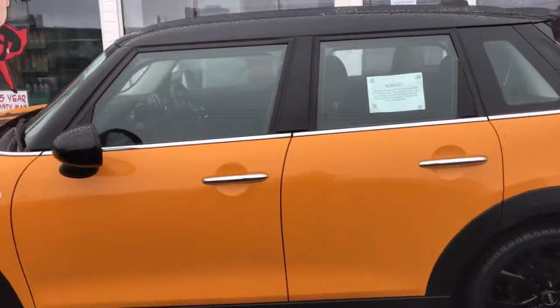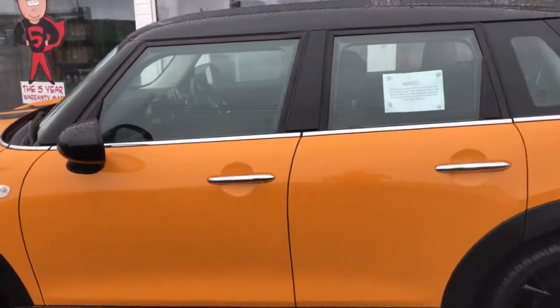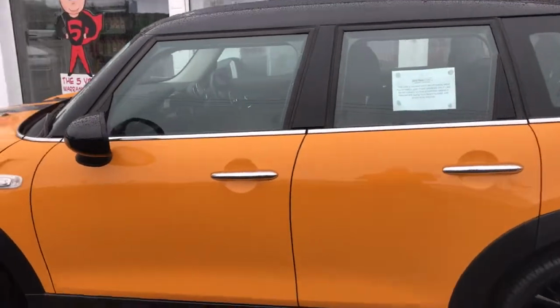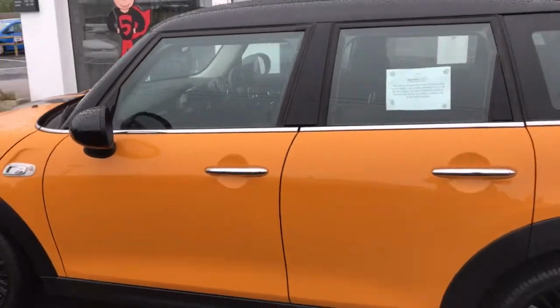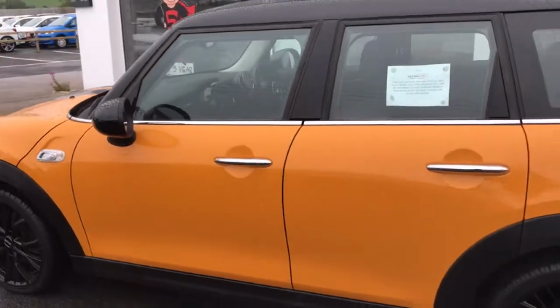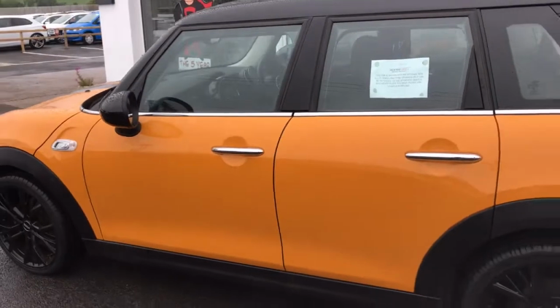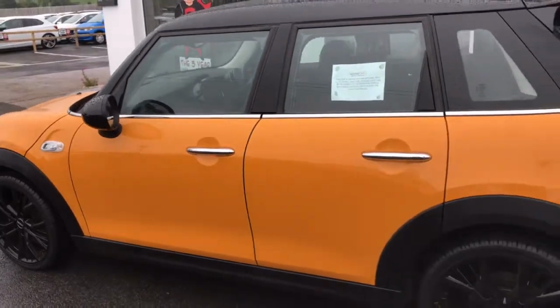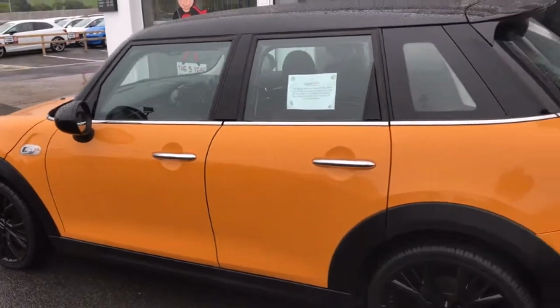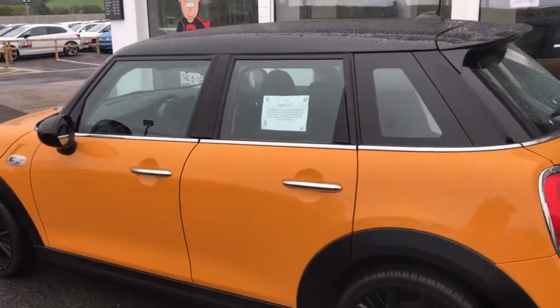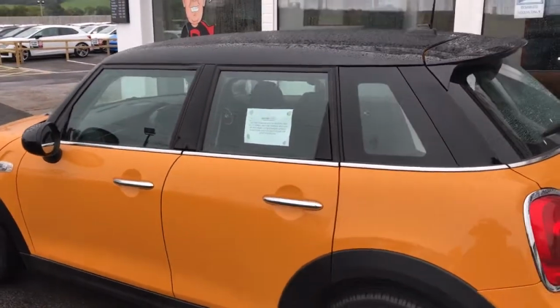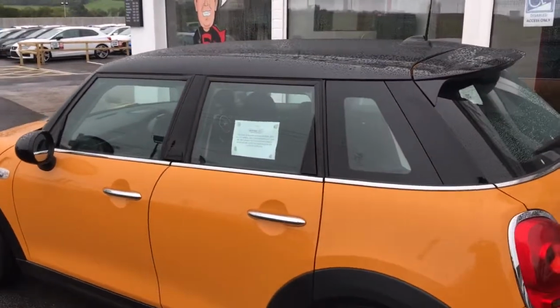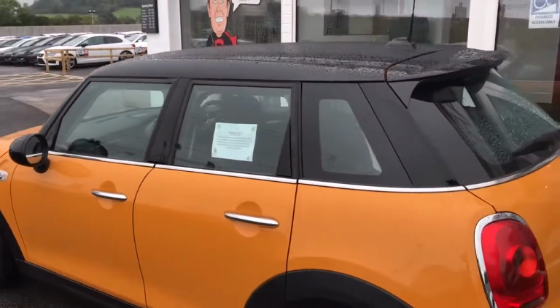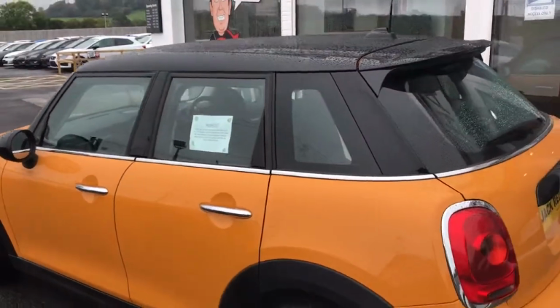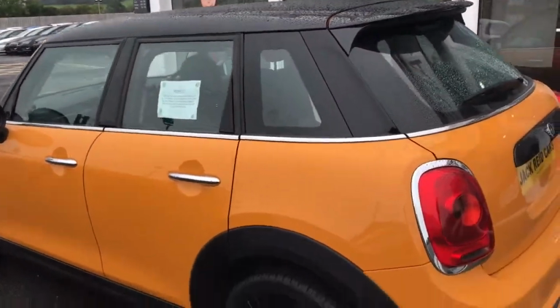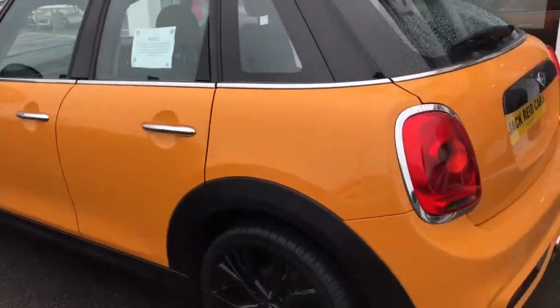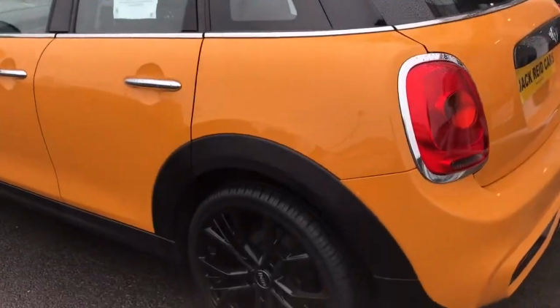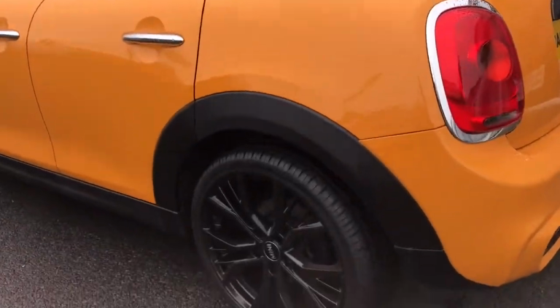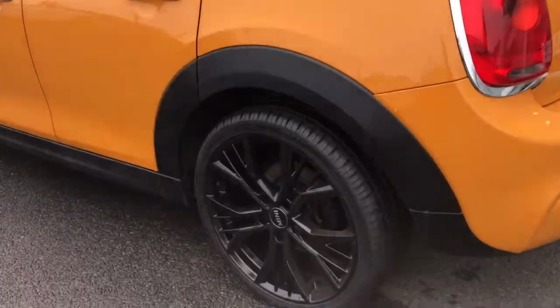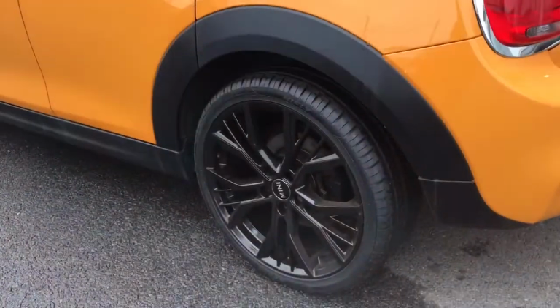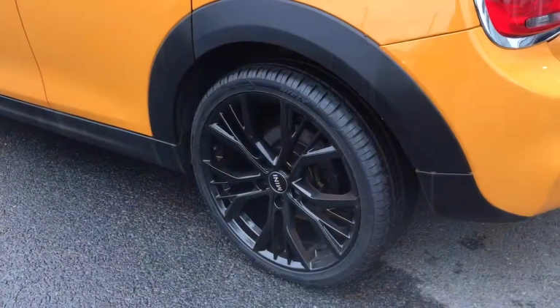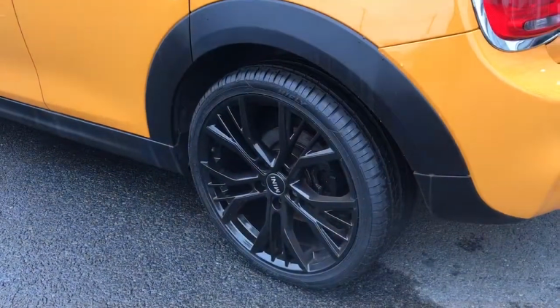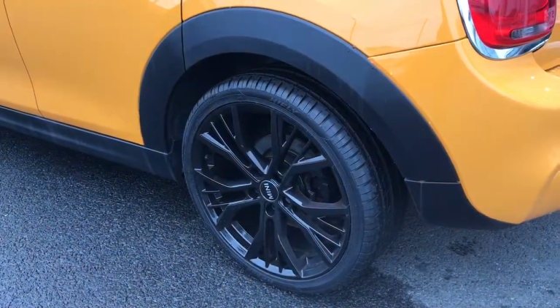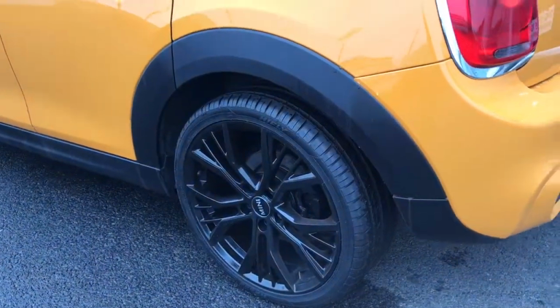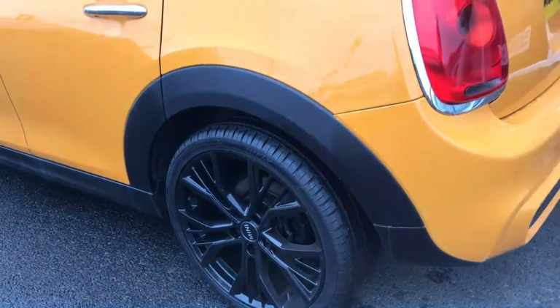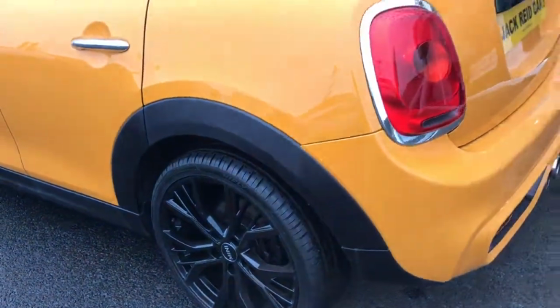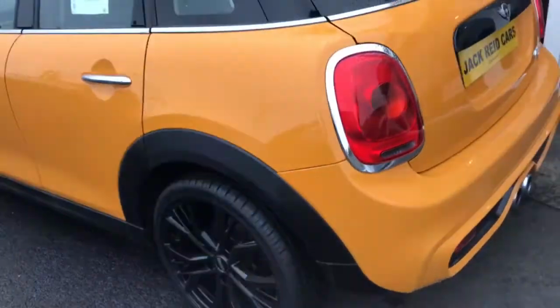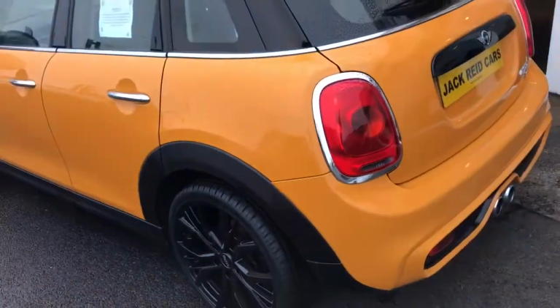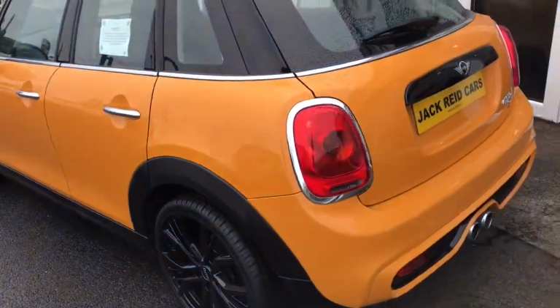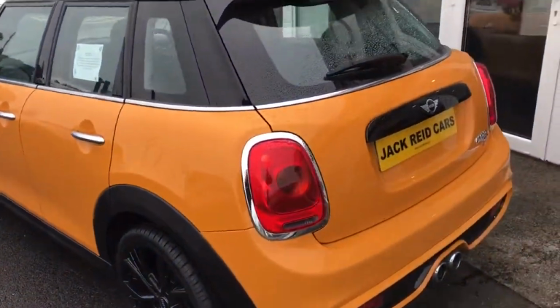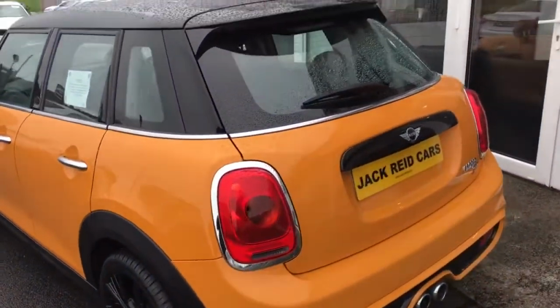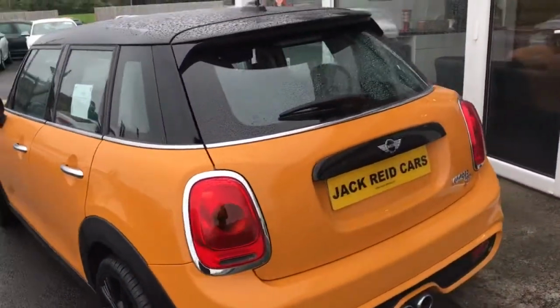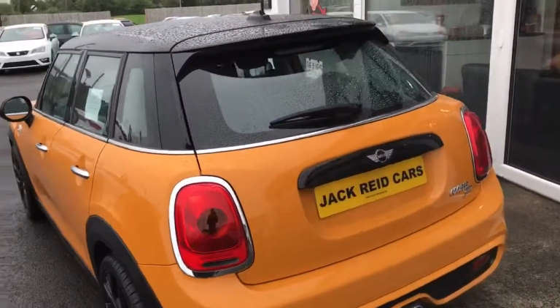Finished in volcanic orange, it's got the black contrast roof and we've added an optional 18 inch alloy wheel upgrade to complete the styling, where it does come with 16 inch alloys as standard.